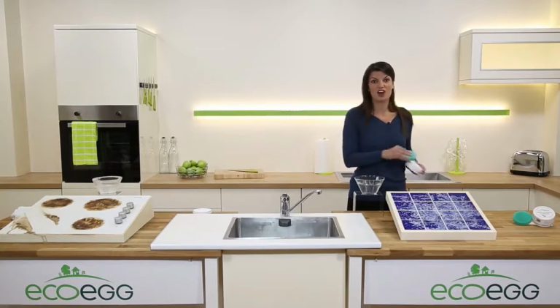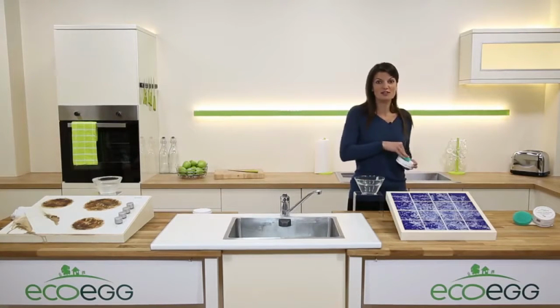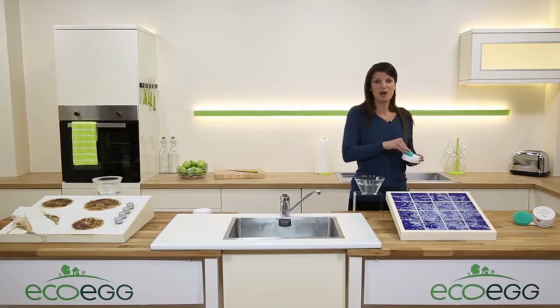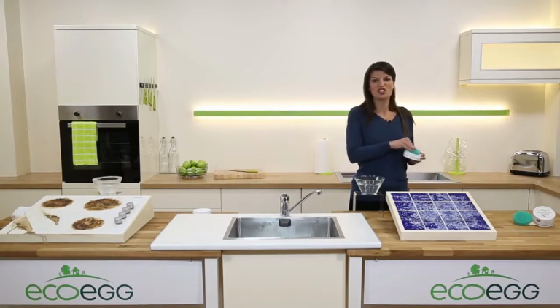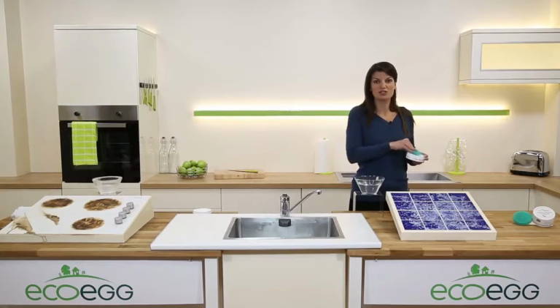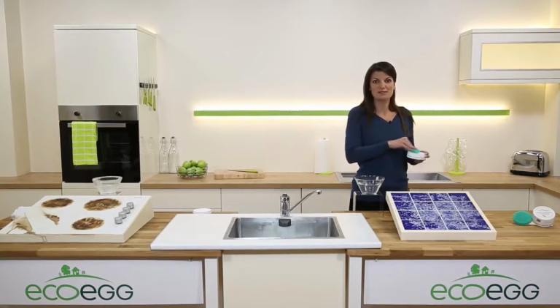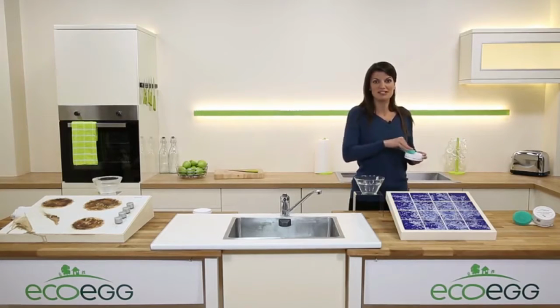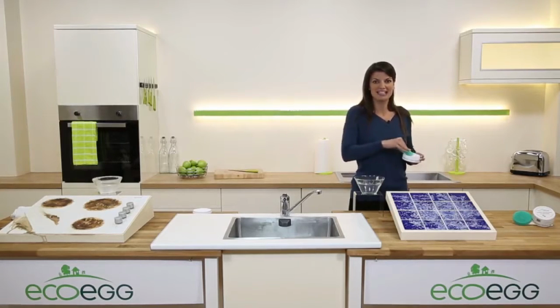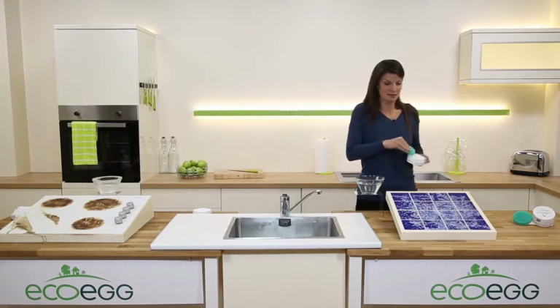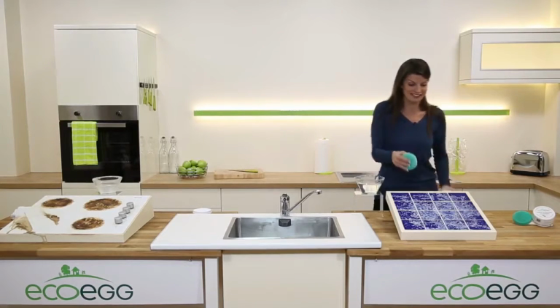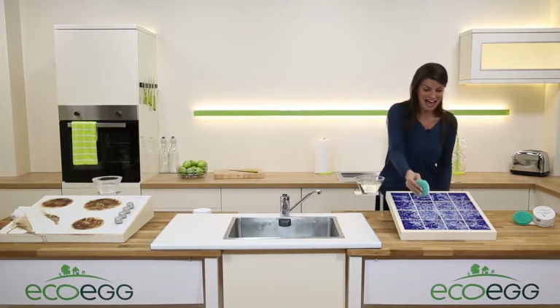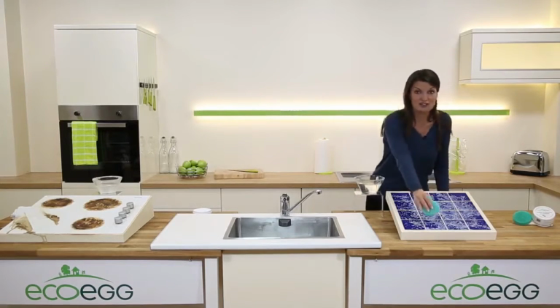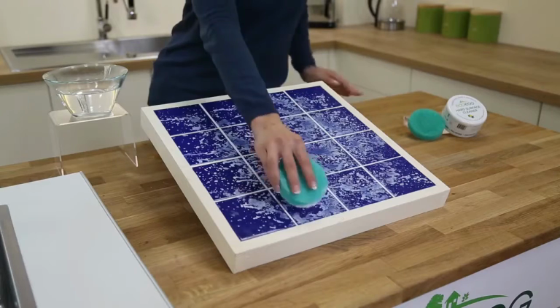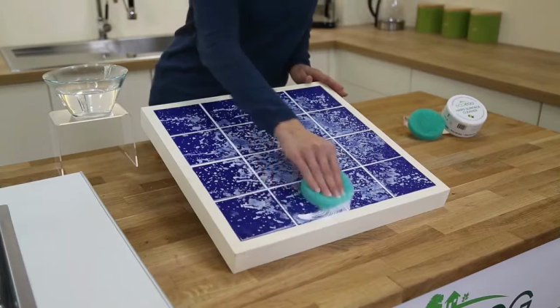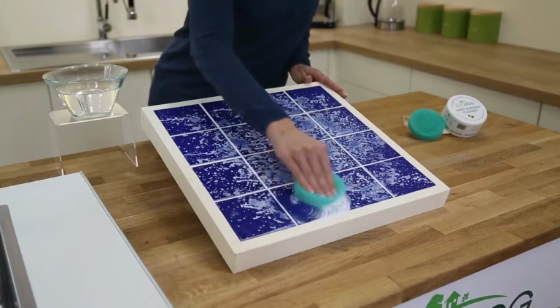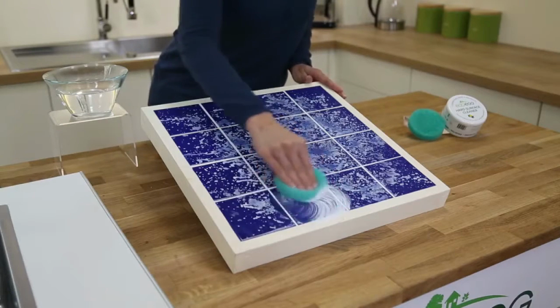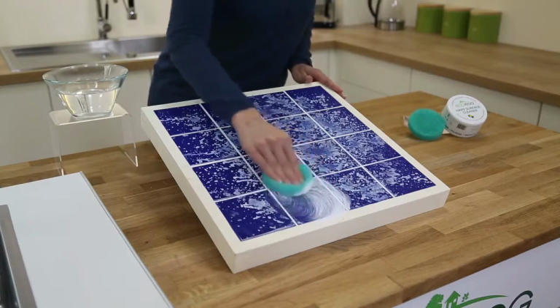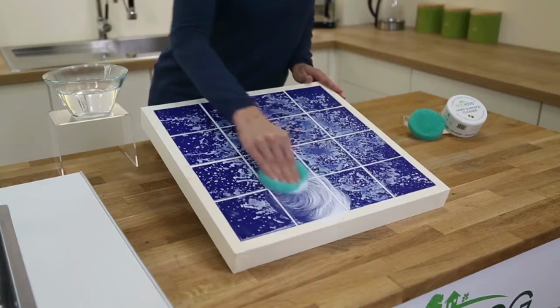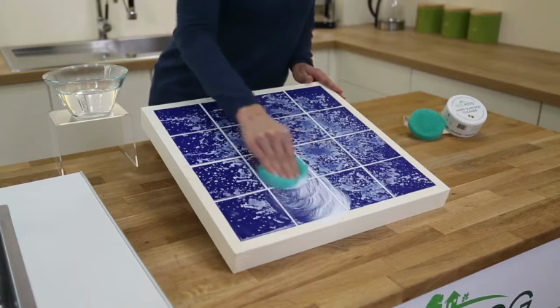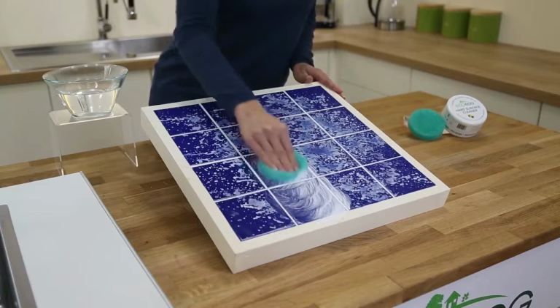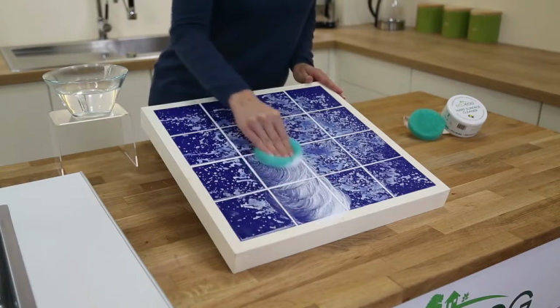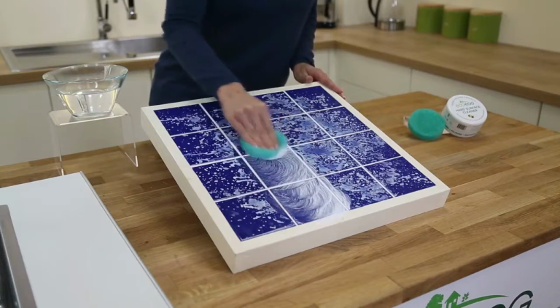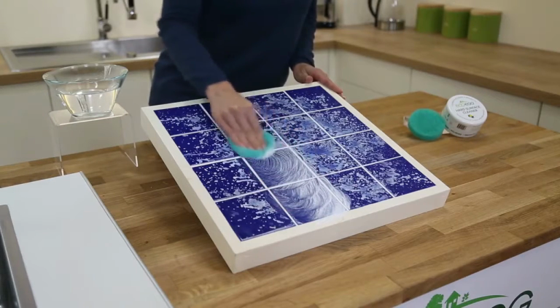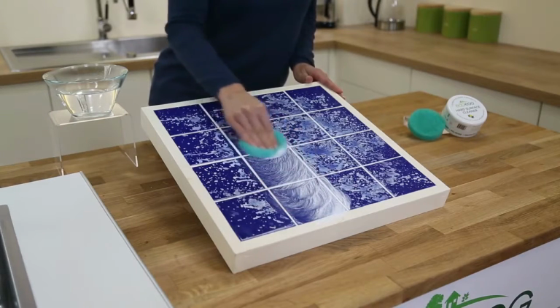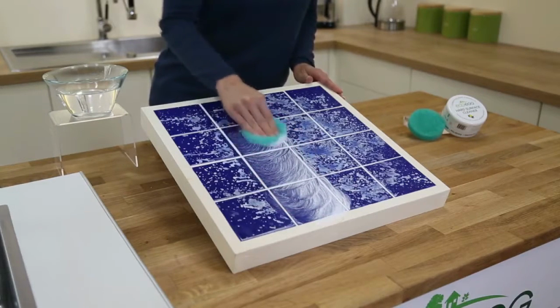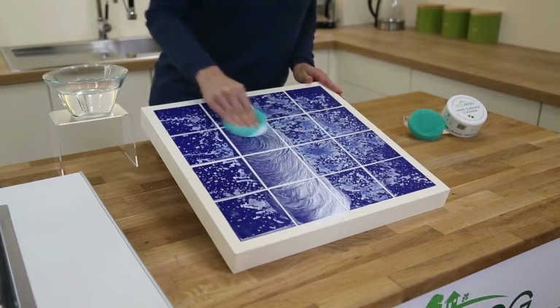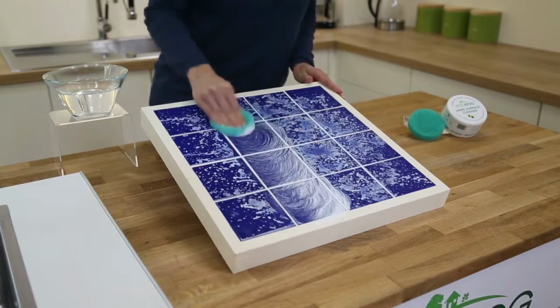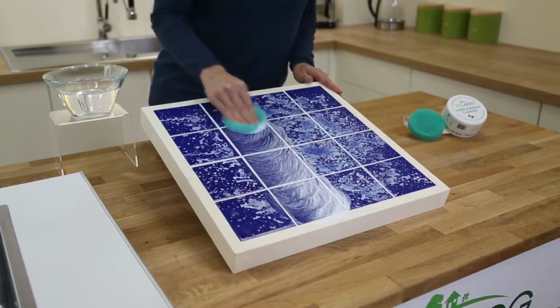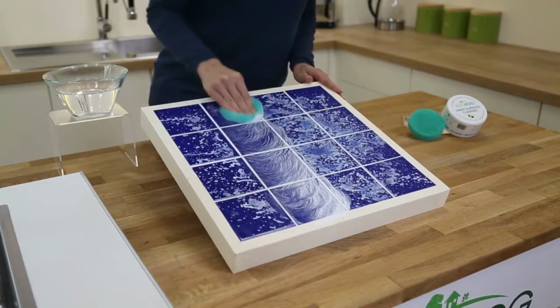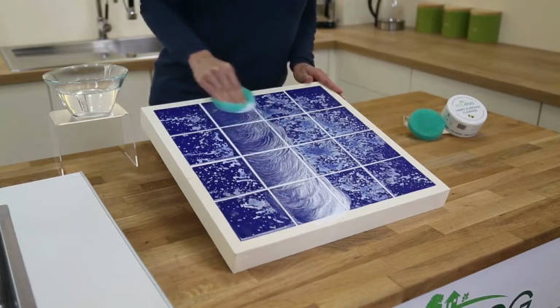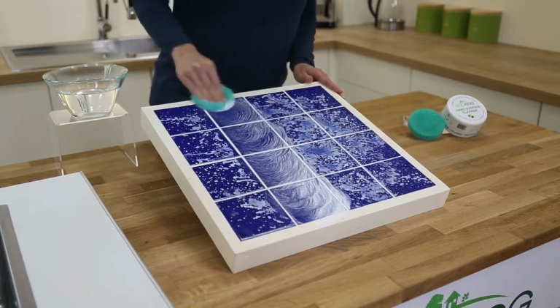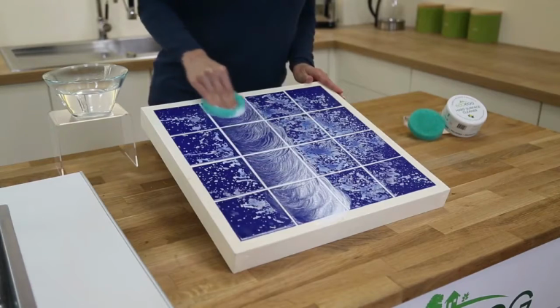It works on tiles, baths, shower screens, mirrors and splashbacks, and it cuts through really tough messes. The French have been using this for years and now it's finally available in the UK. Remember, it's a hundred percent natural with that gorgeous citrus burst fragrance.